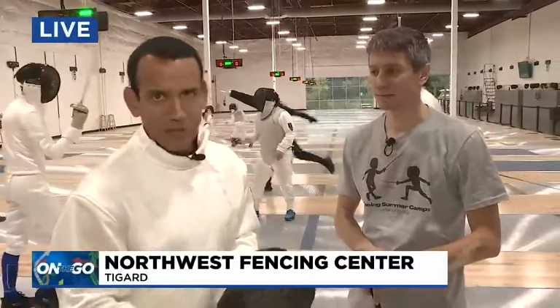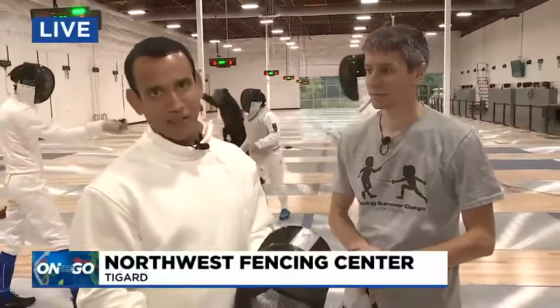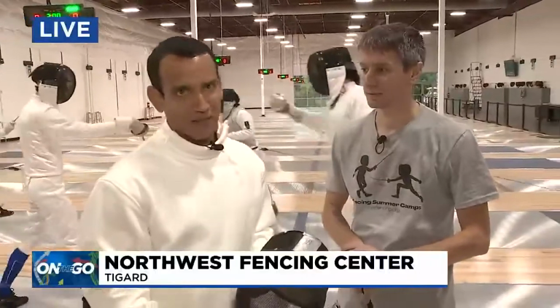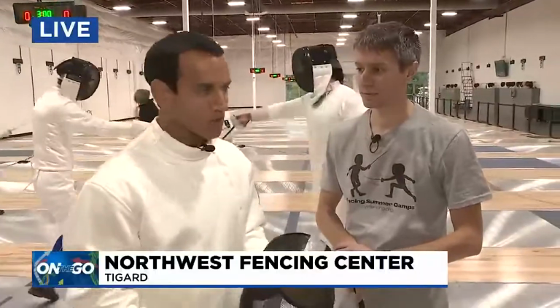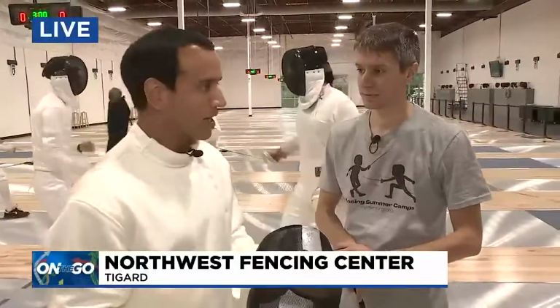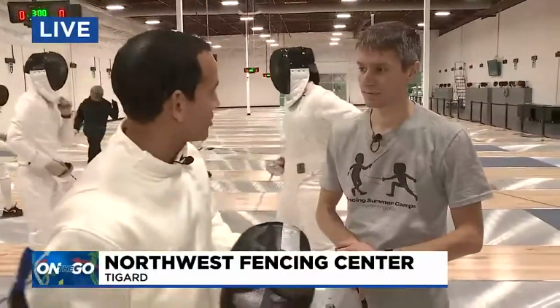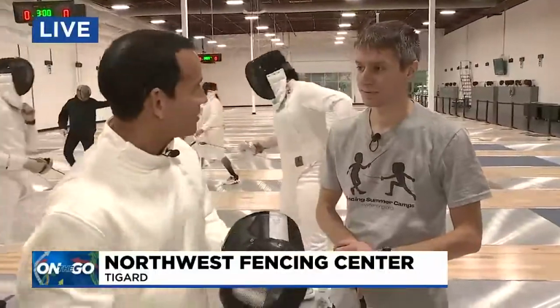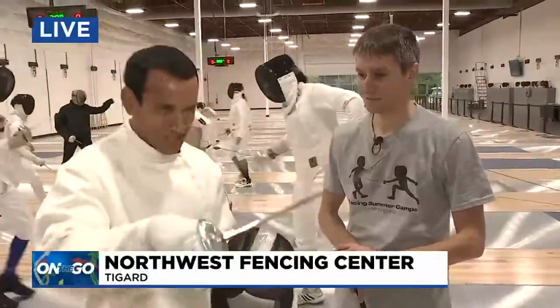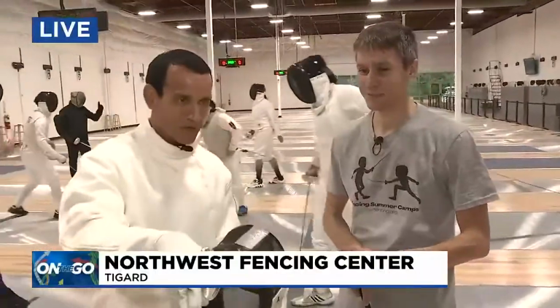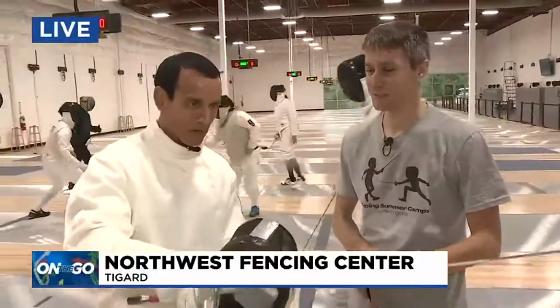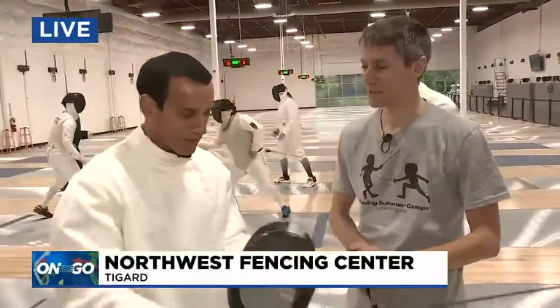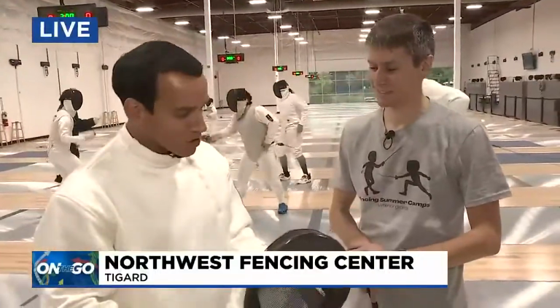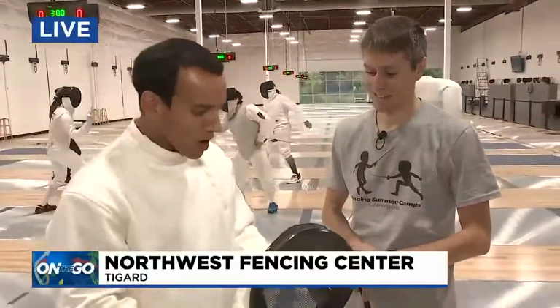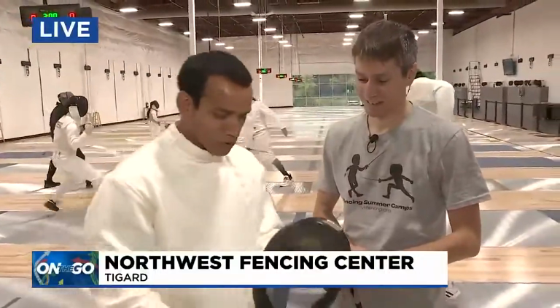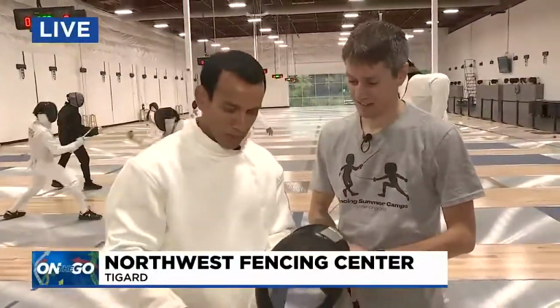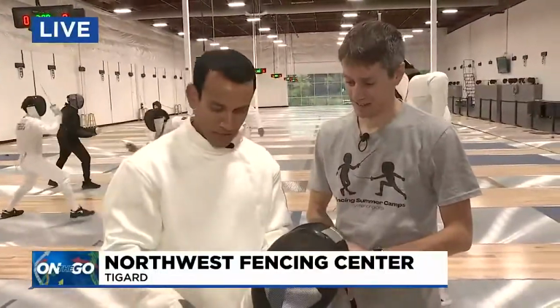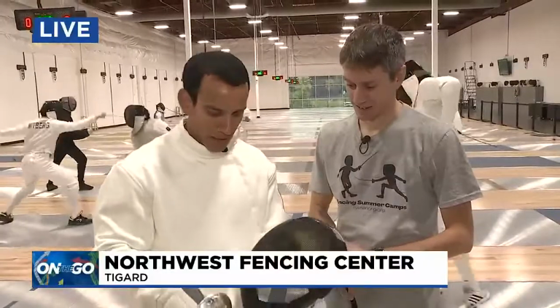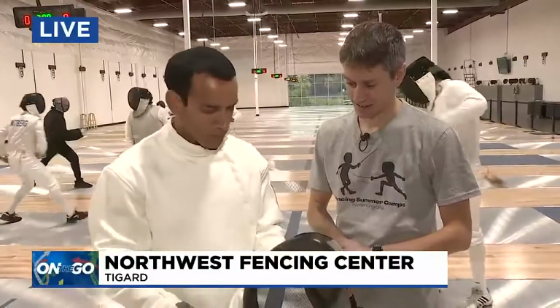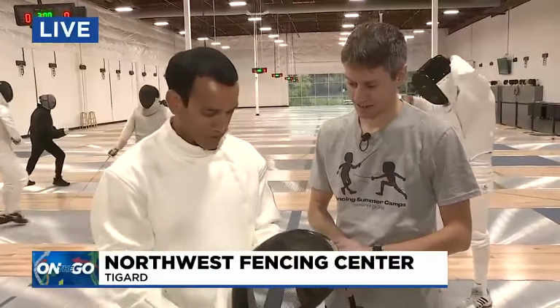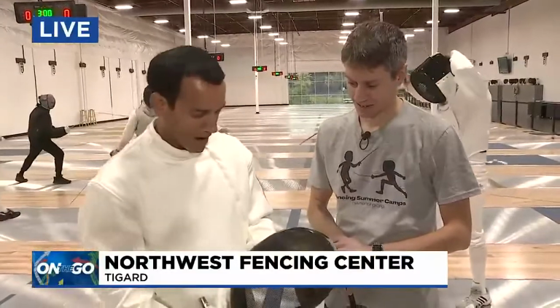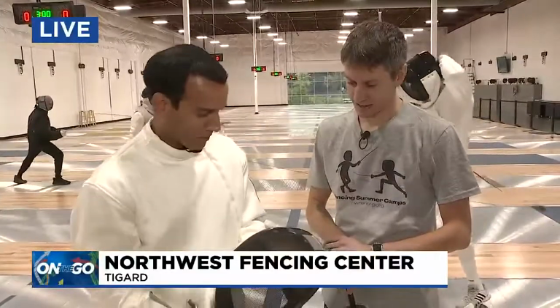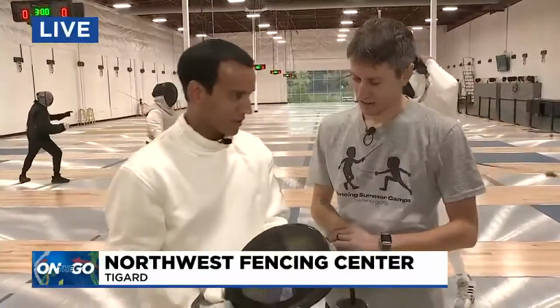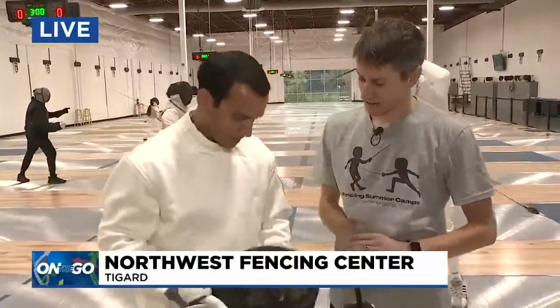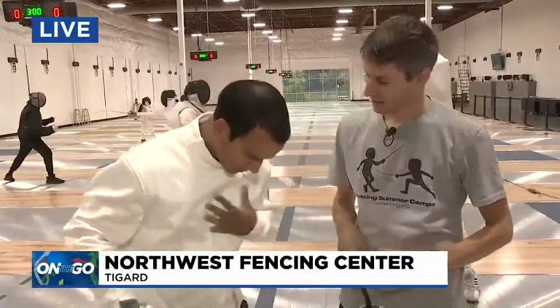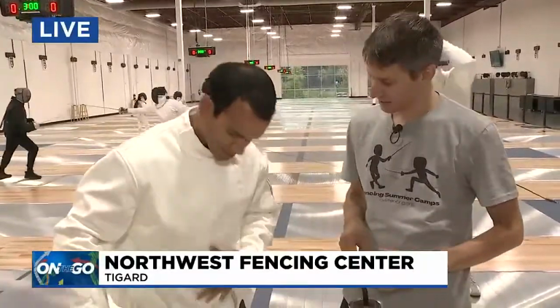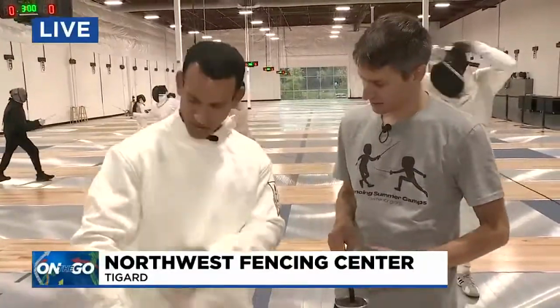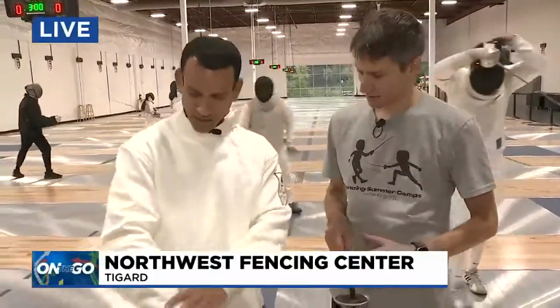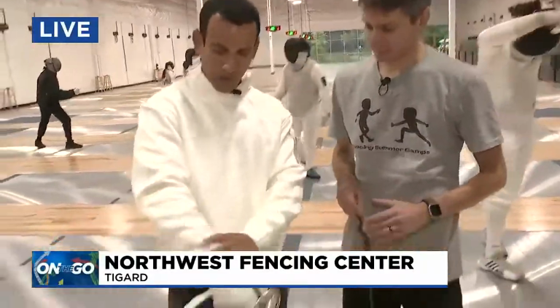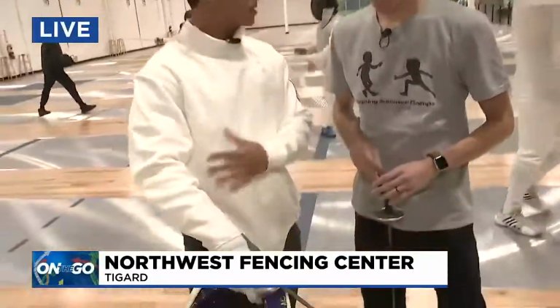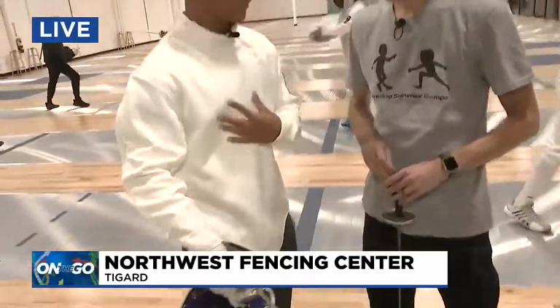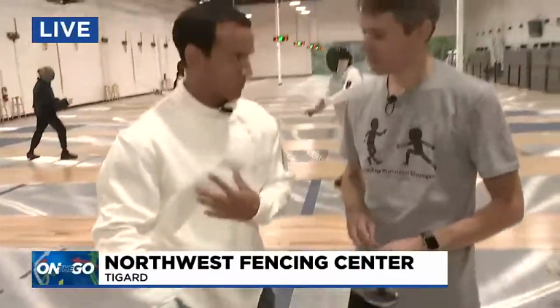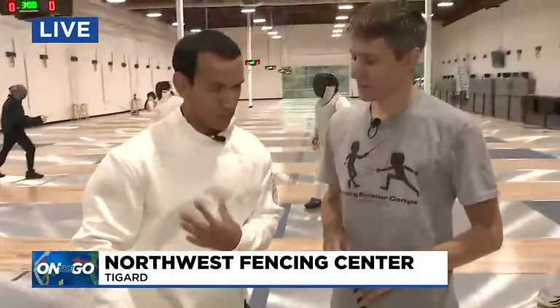Simone Abram is the head coach here. He's been fencing — well, let's just say a long time, since he was young. So walk me through some of the equipment we have here, because this is the proper attire, first of all, correct?